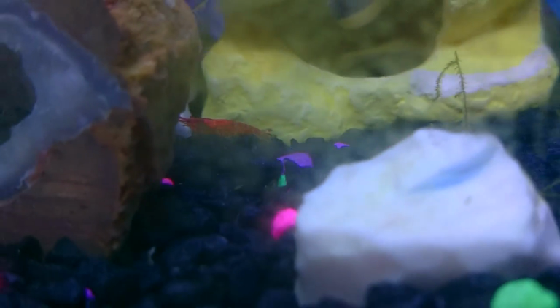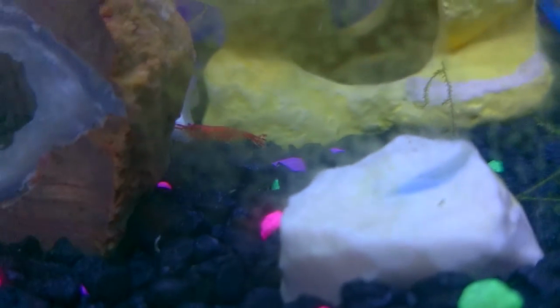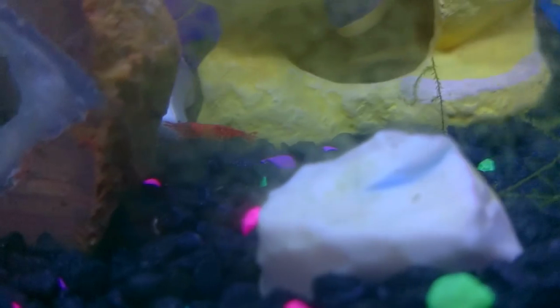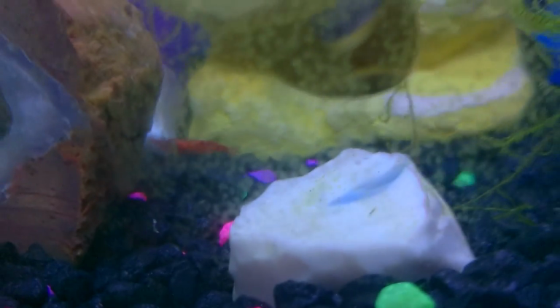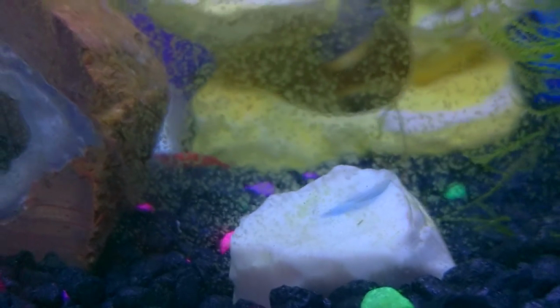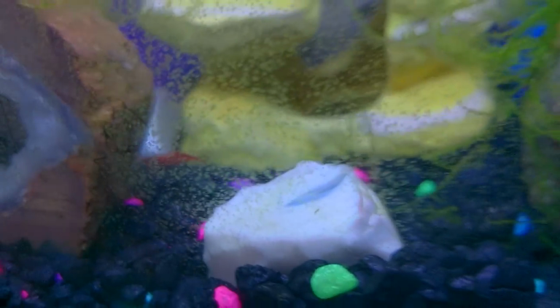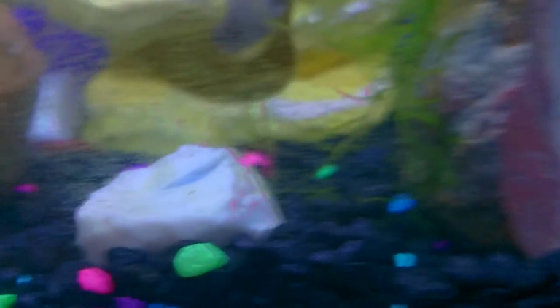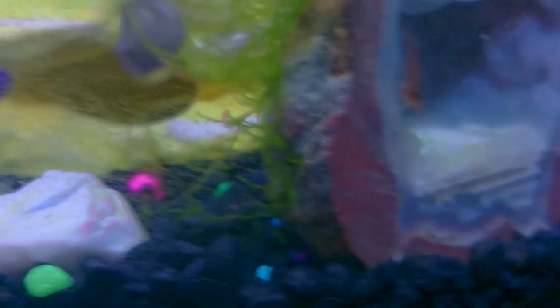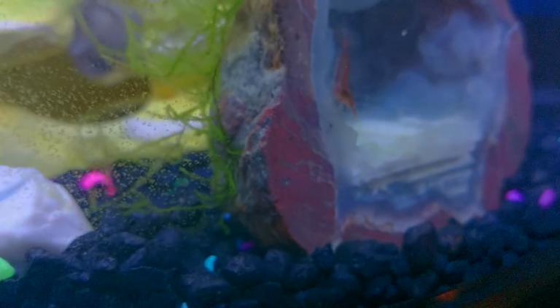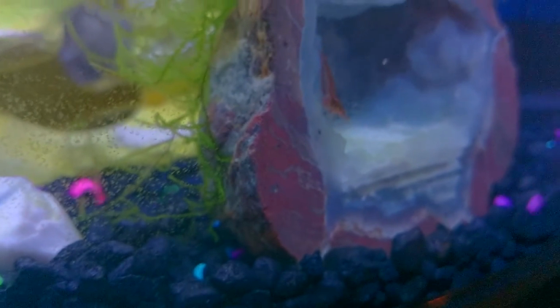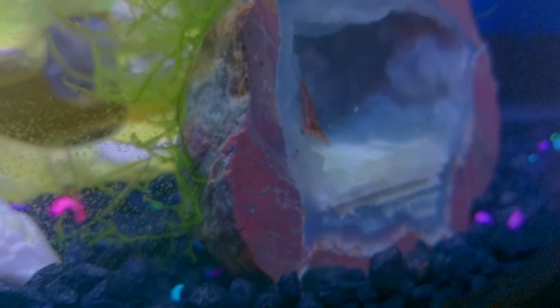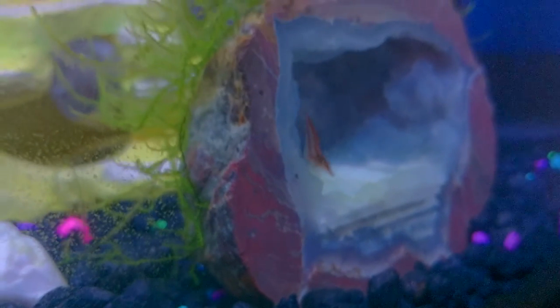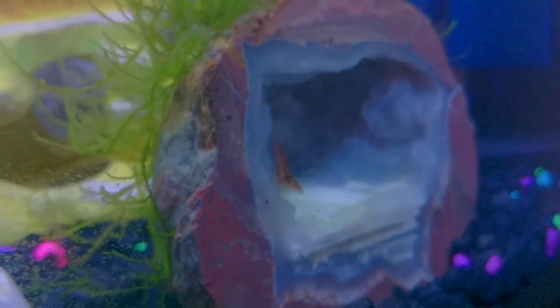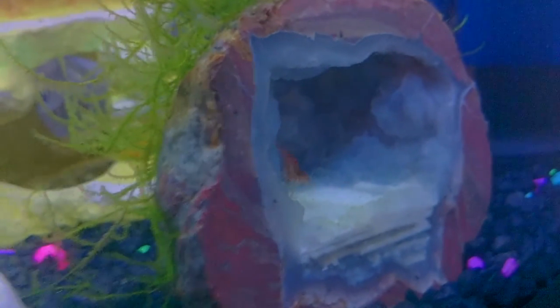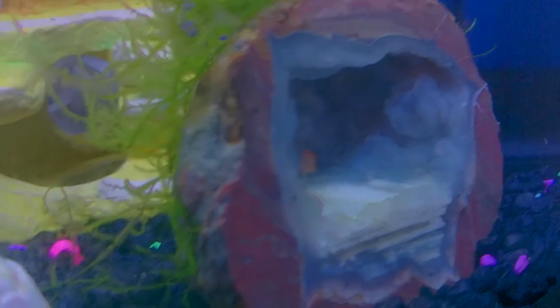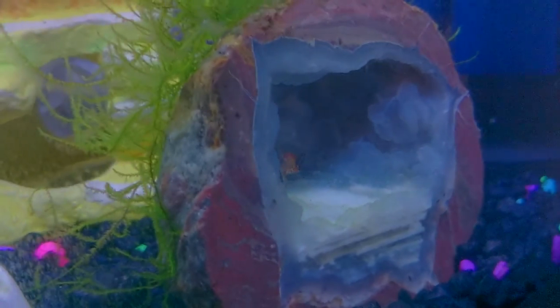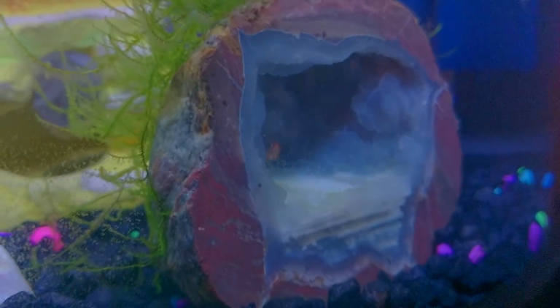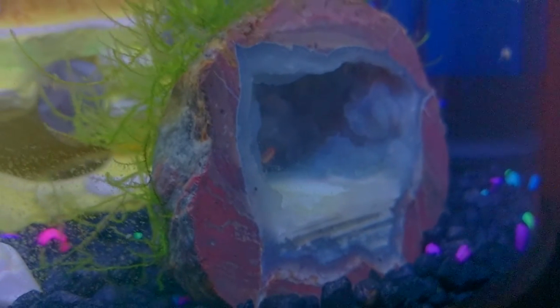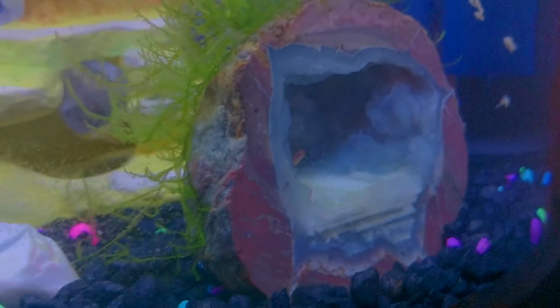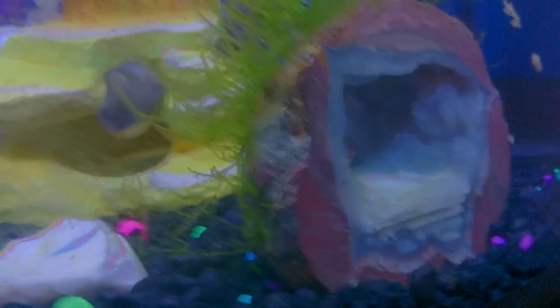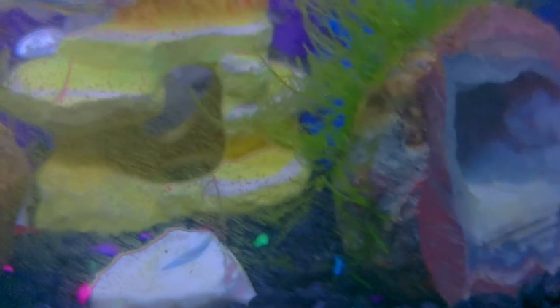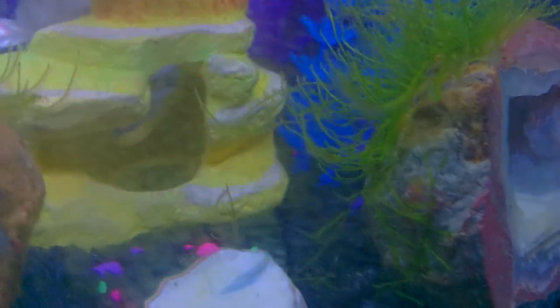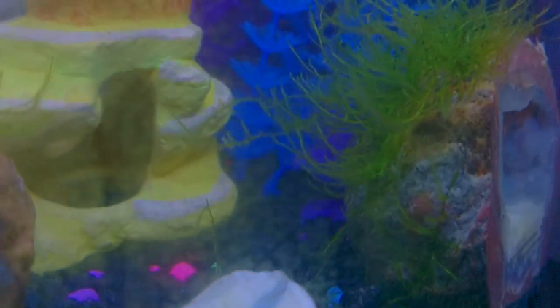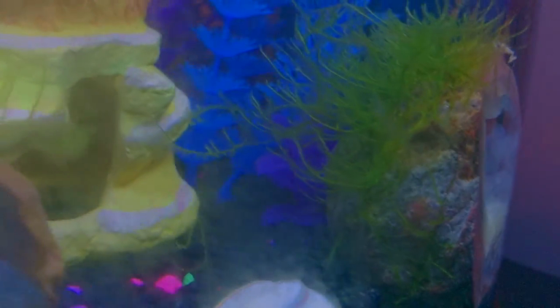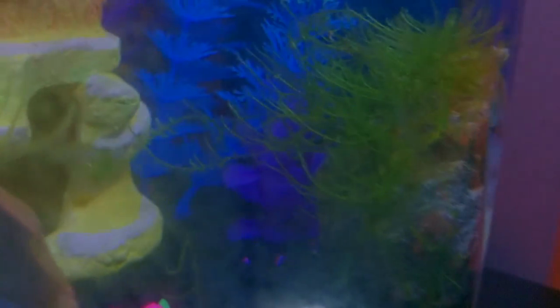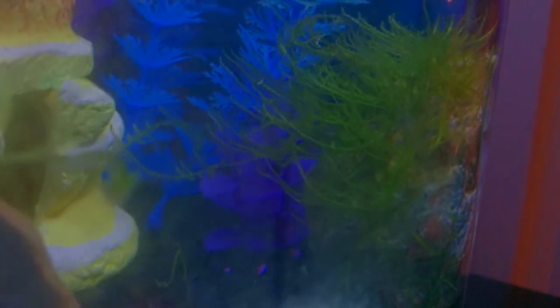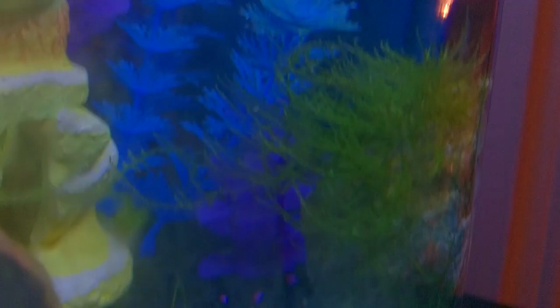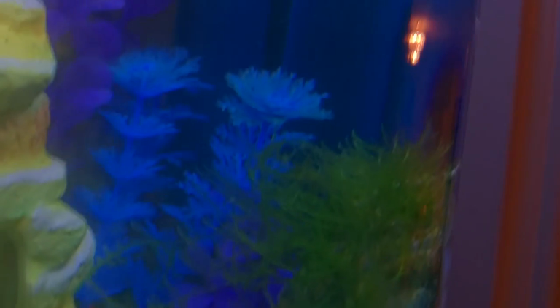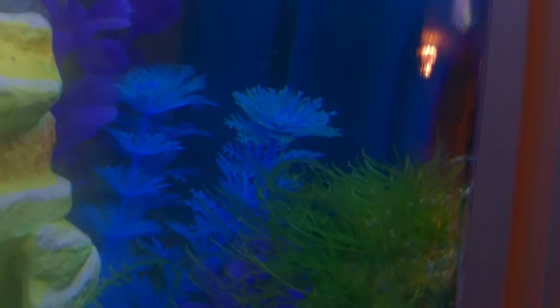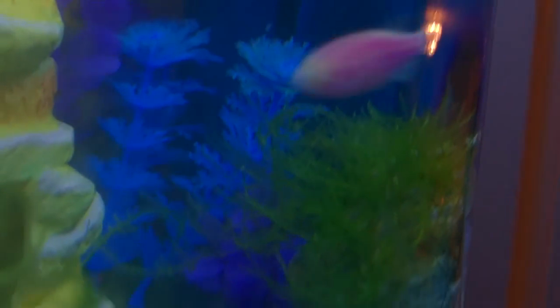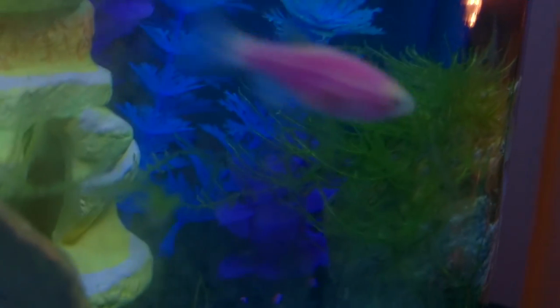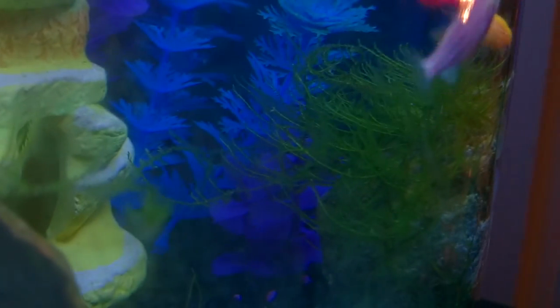My other female was saddled and is no longer, so I think she's pregnant. My males are certainly really red in this tank, and the java moss has really taken off since the last time I made a video.